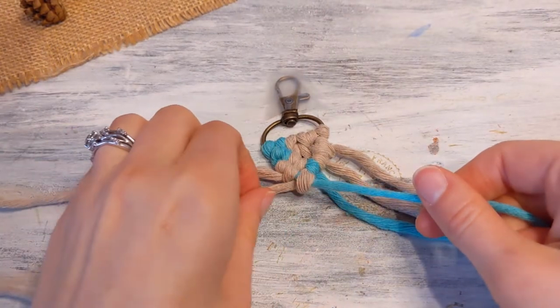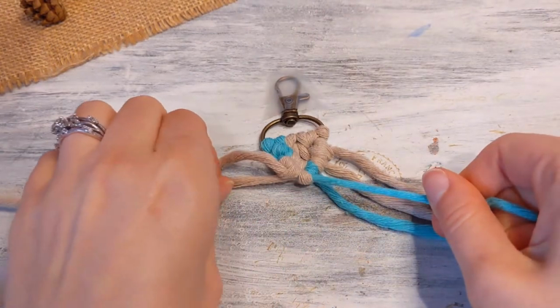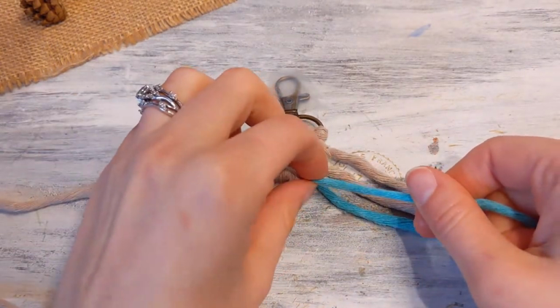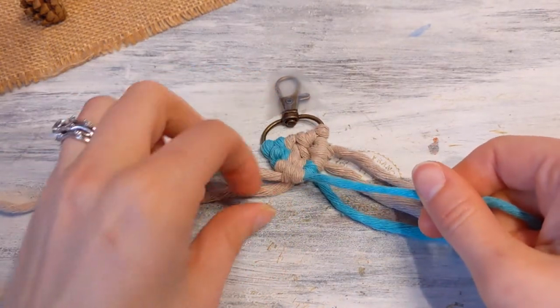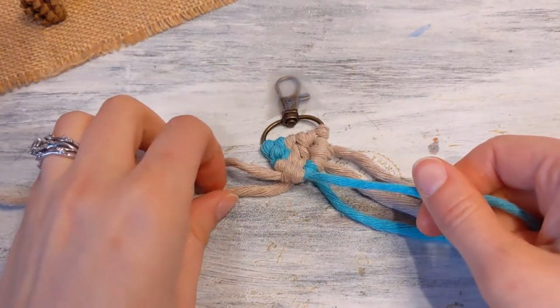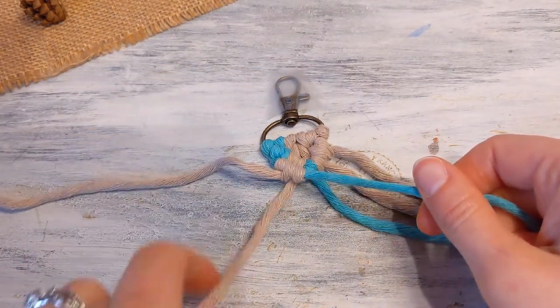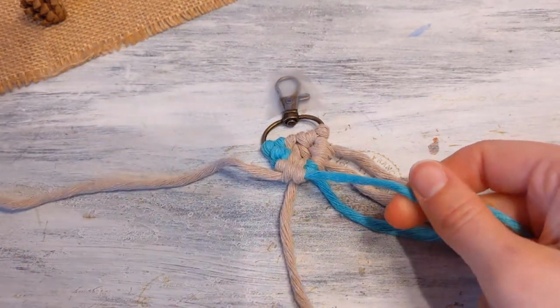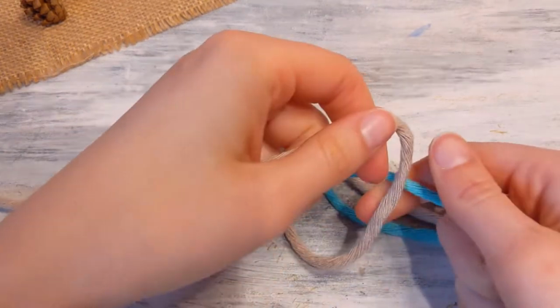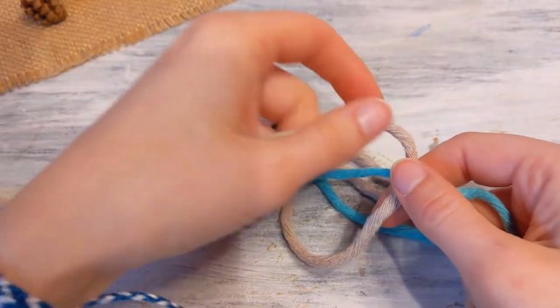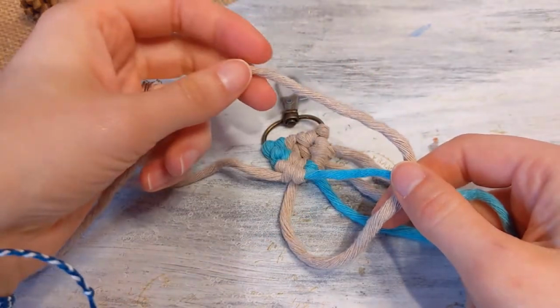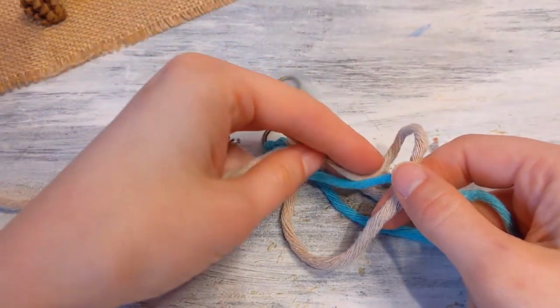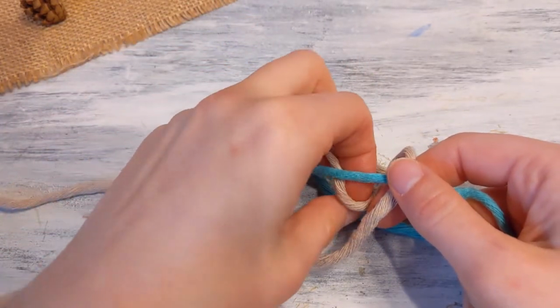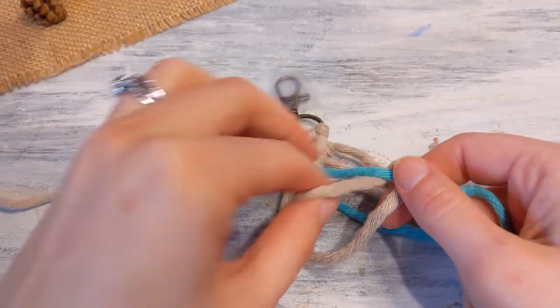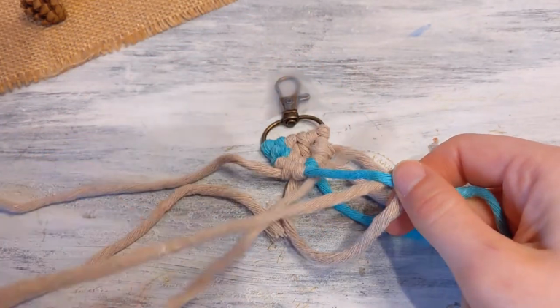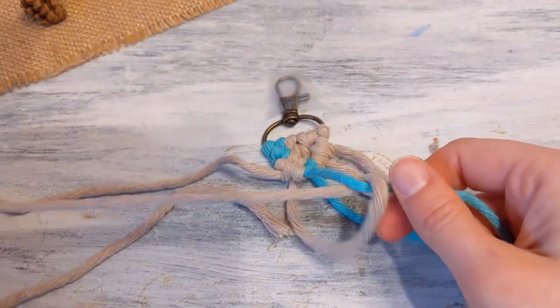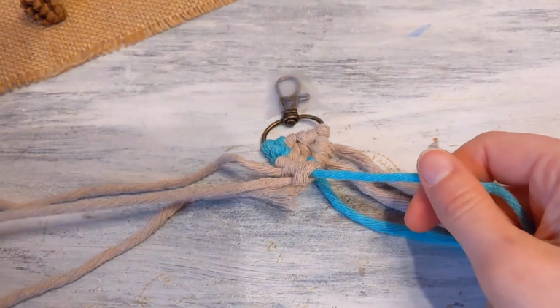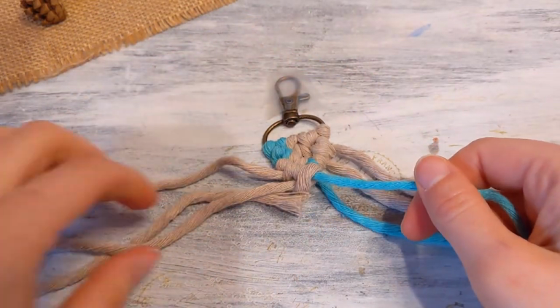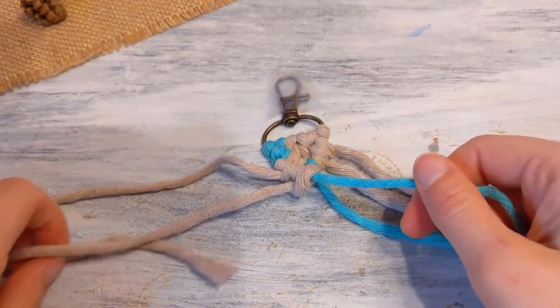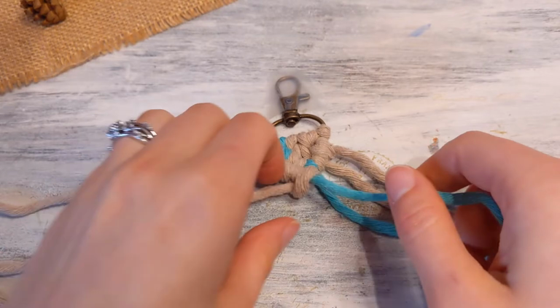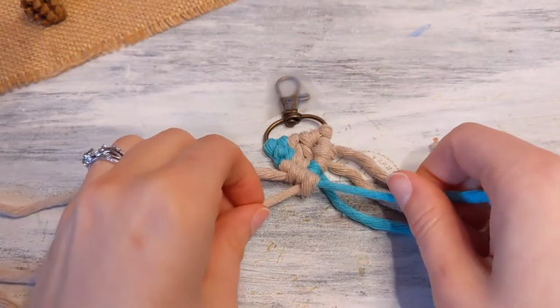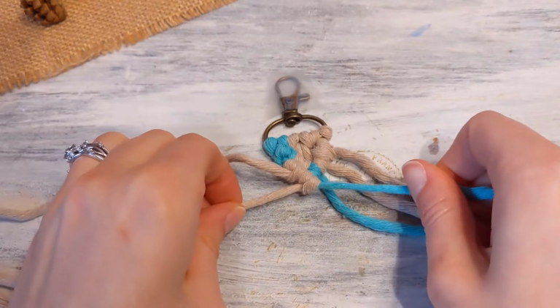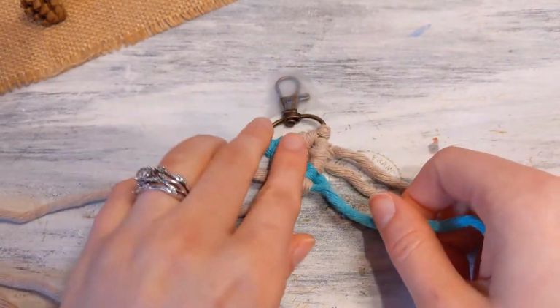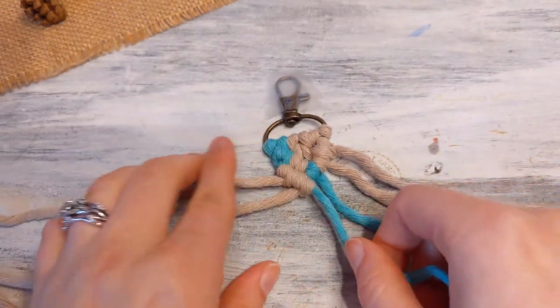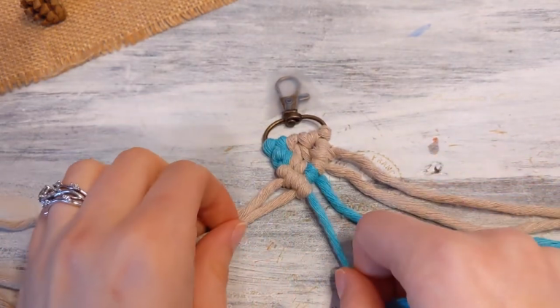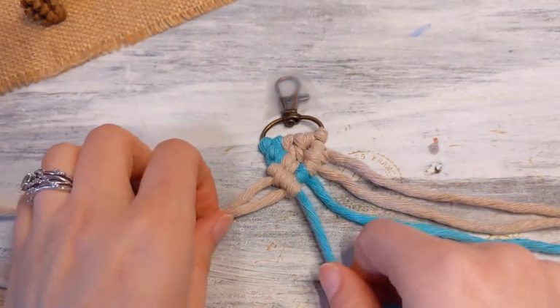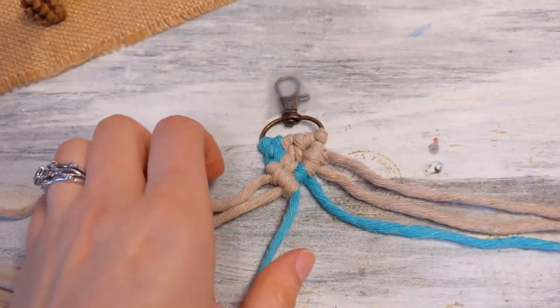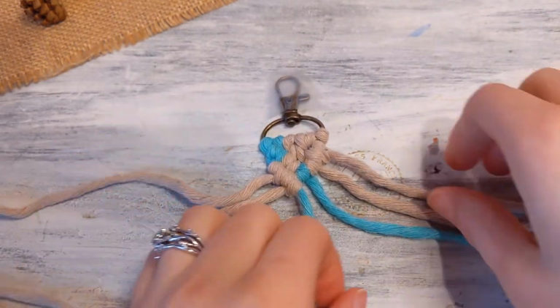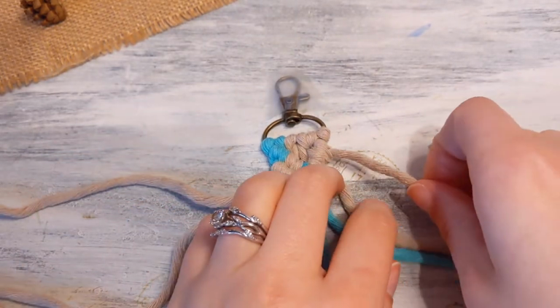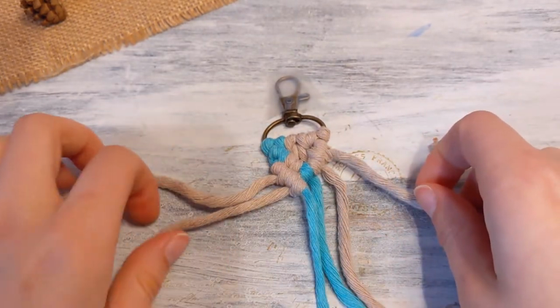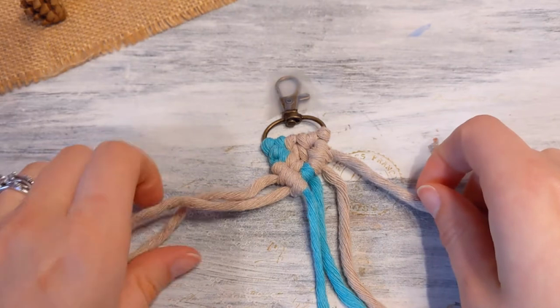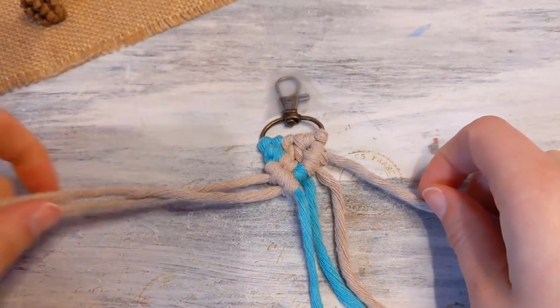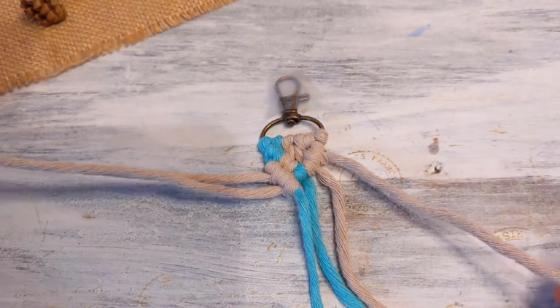You're just wrapping it around and pulling it tight. There's the first side, and then the second side.